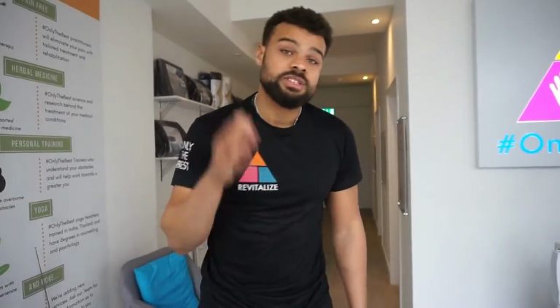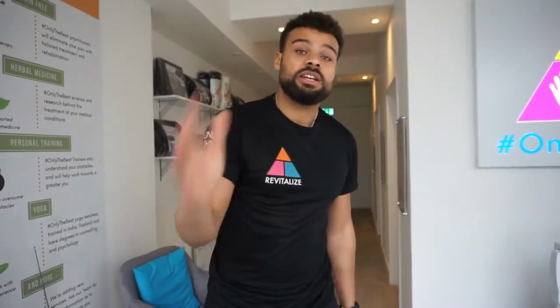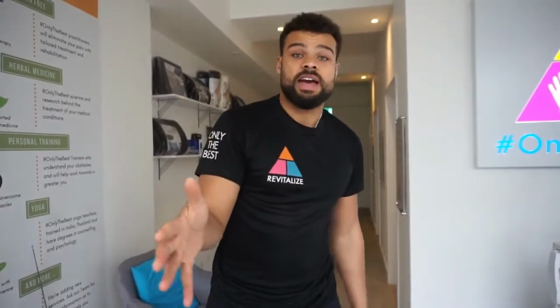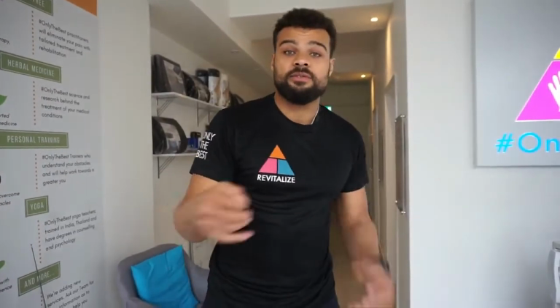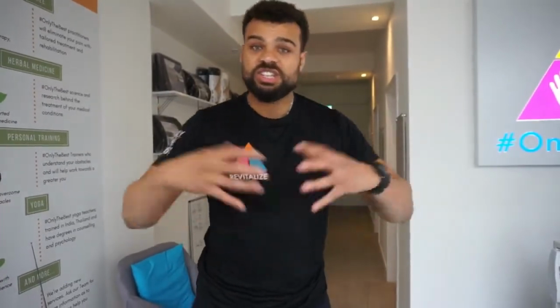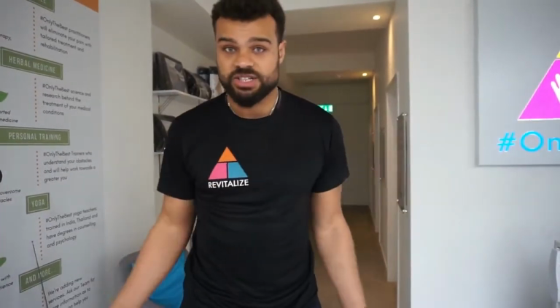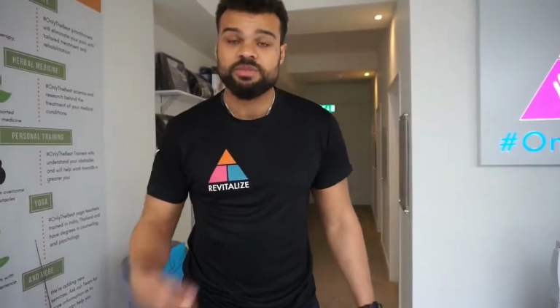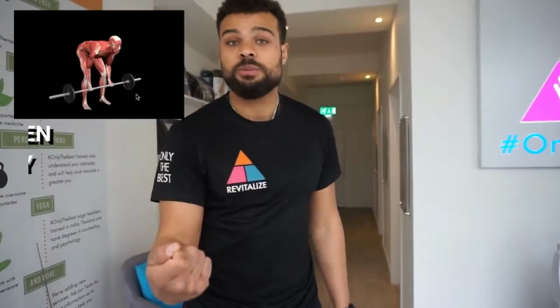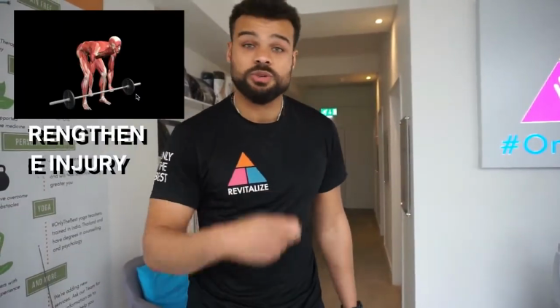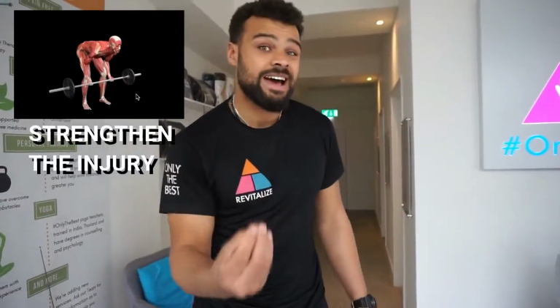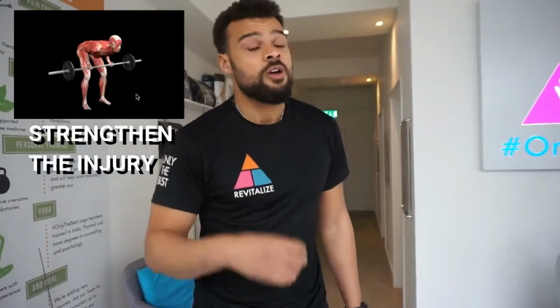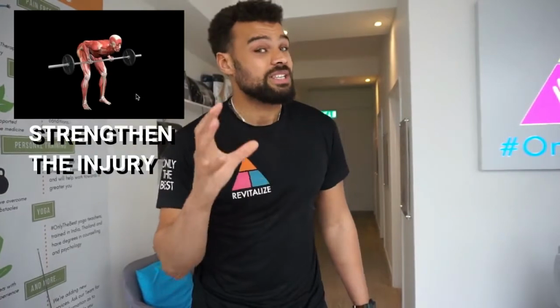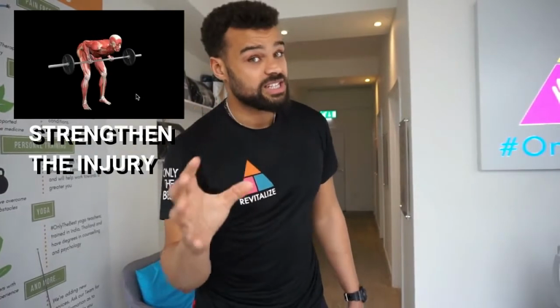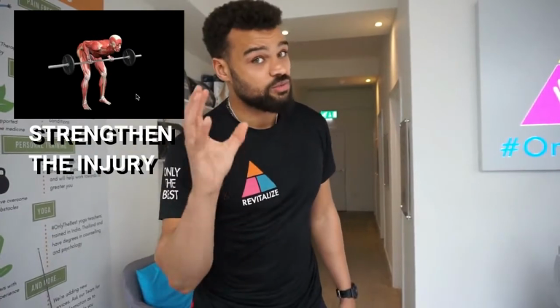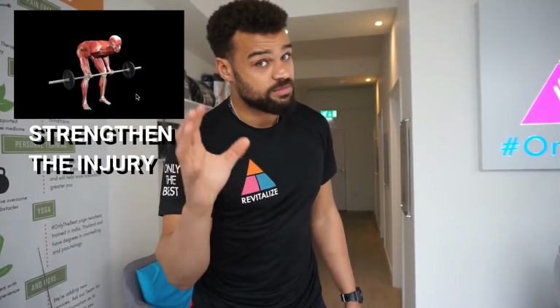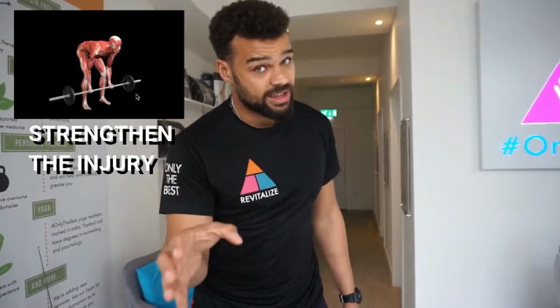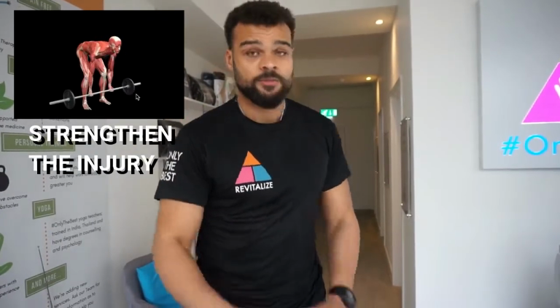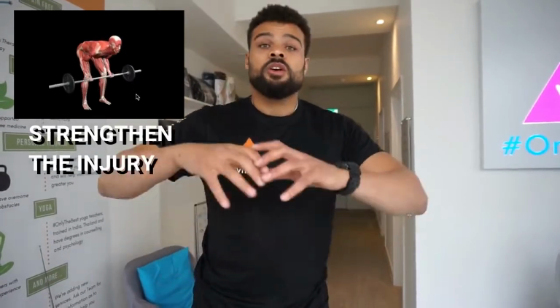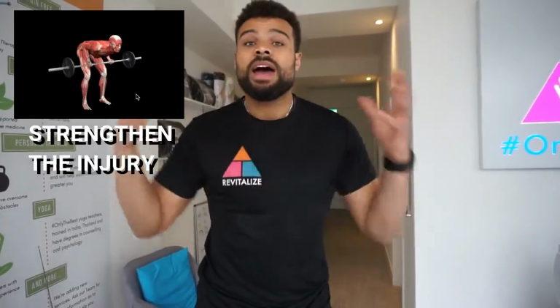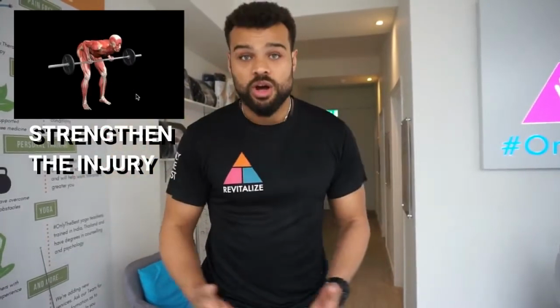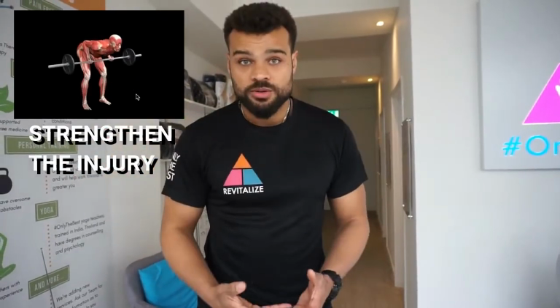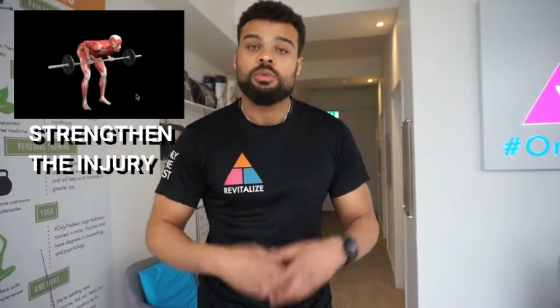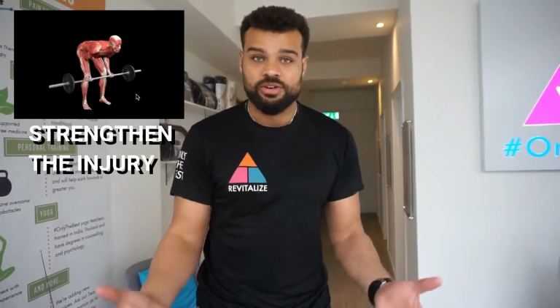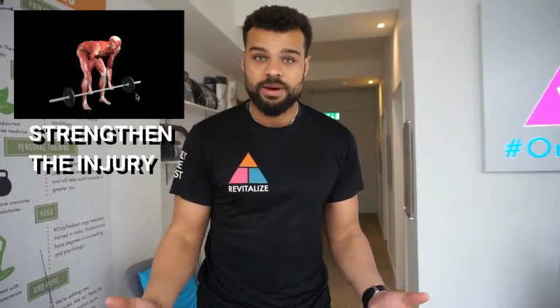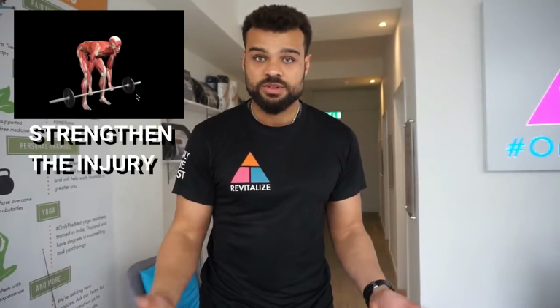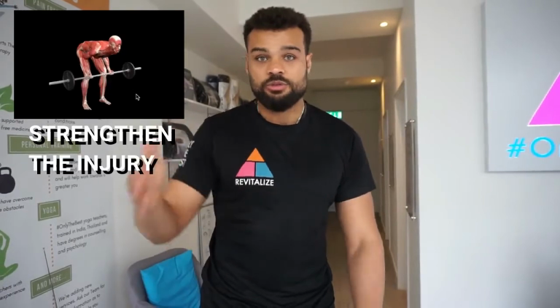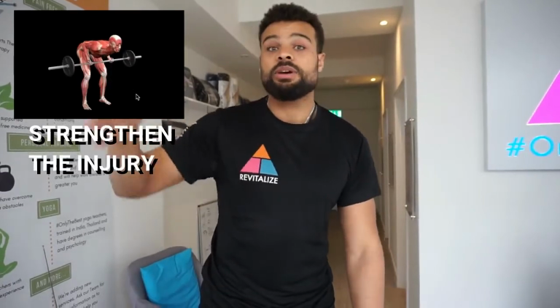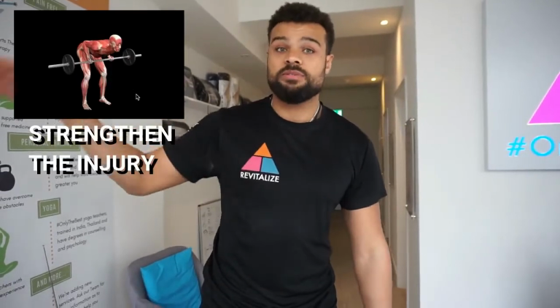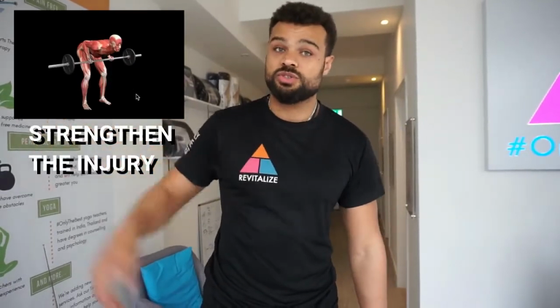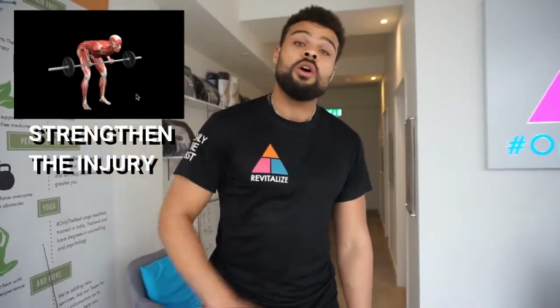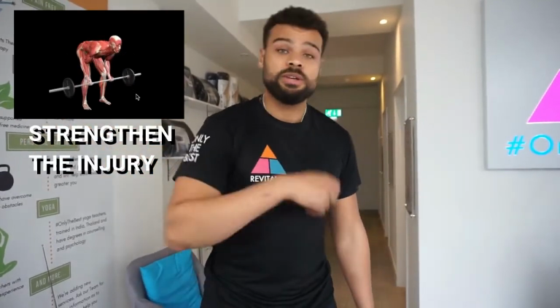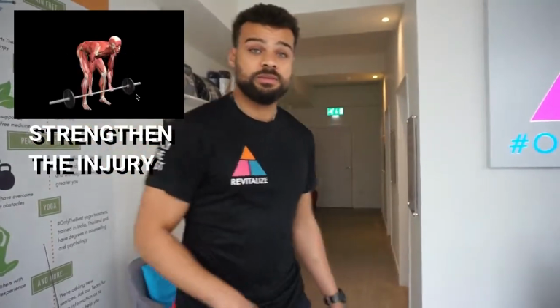Every single clinic that we have has a gym attached to it. It's very important because now we need to educate Ricky's back to handle load without creating a pain response. That will enable him to be functional. Follow me into the gym.